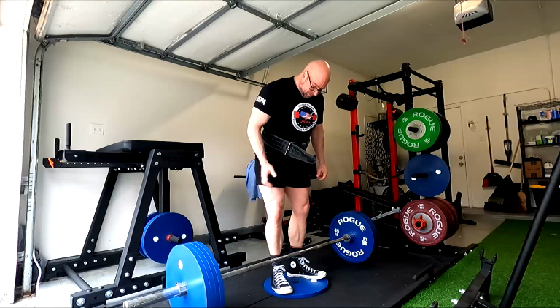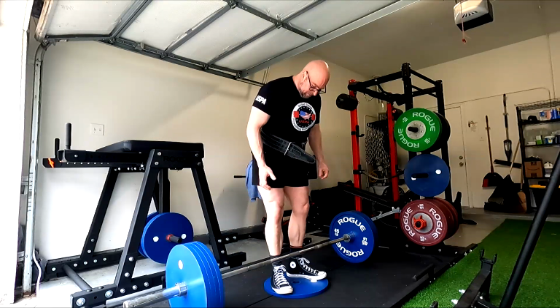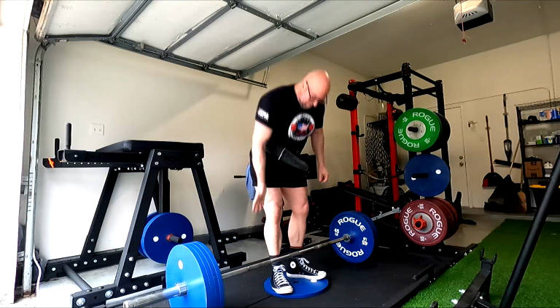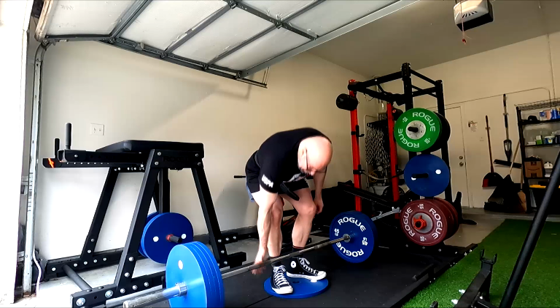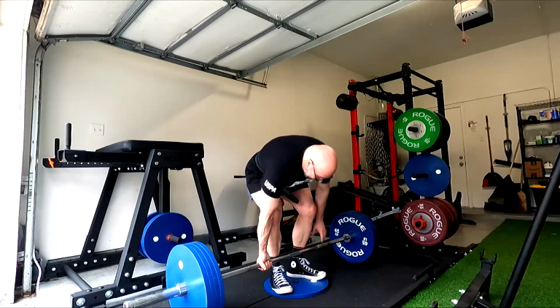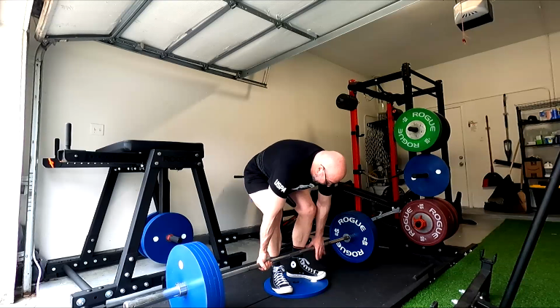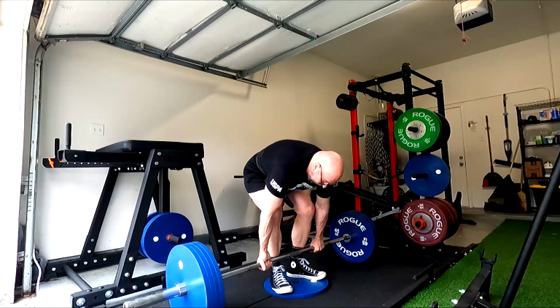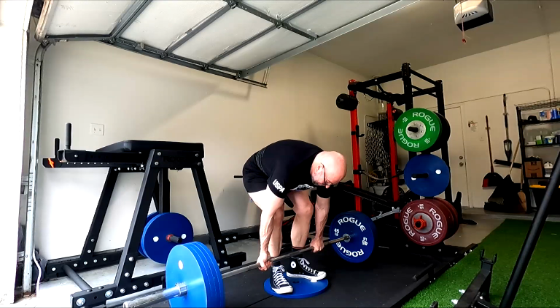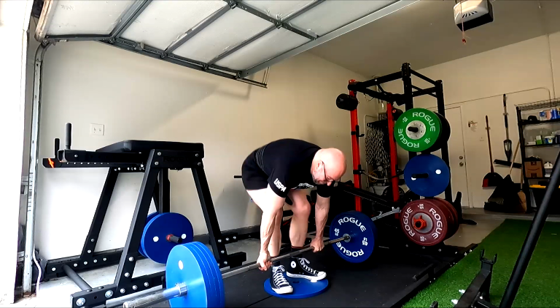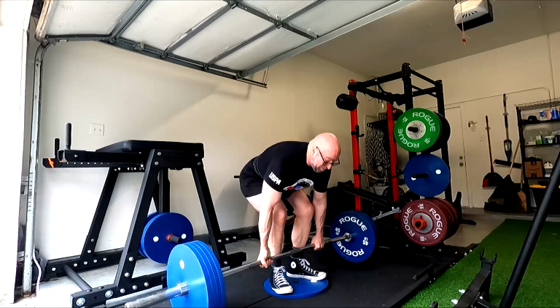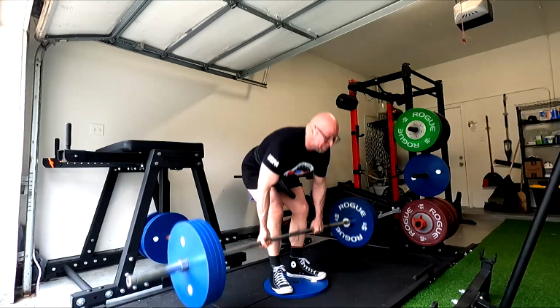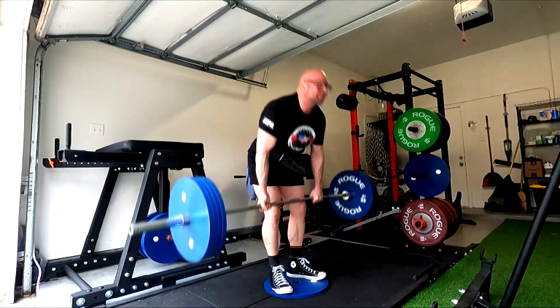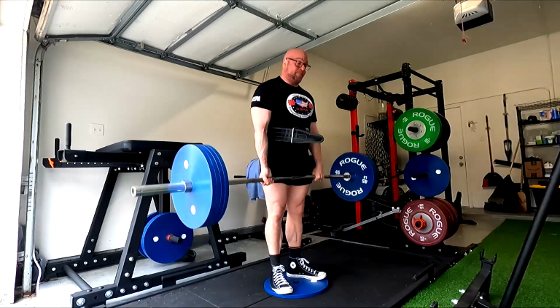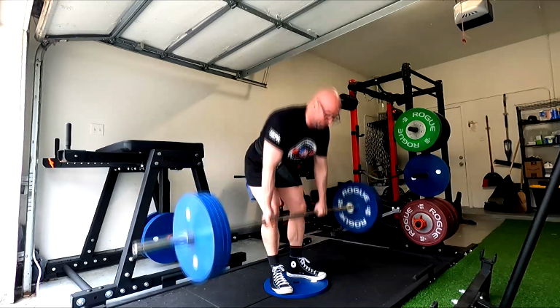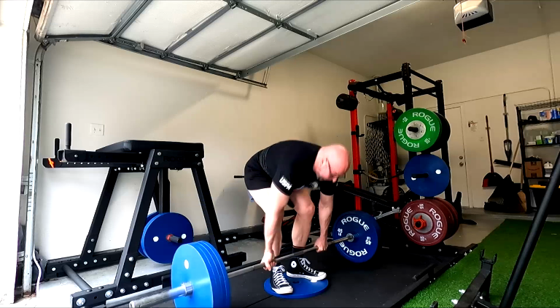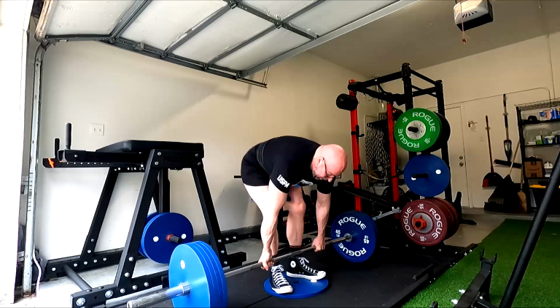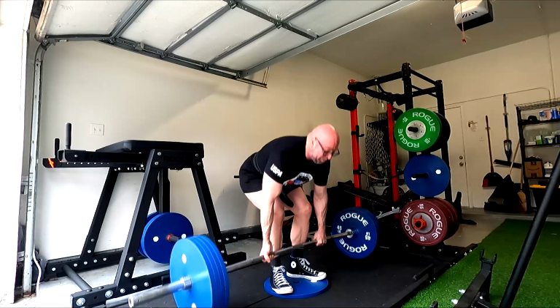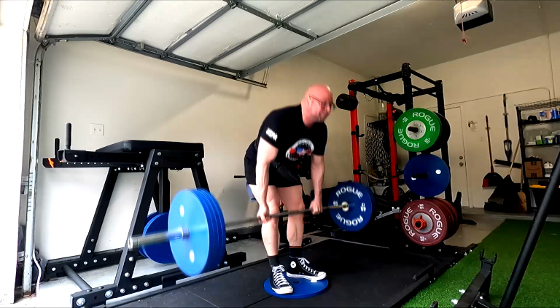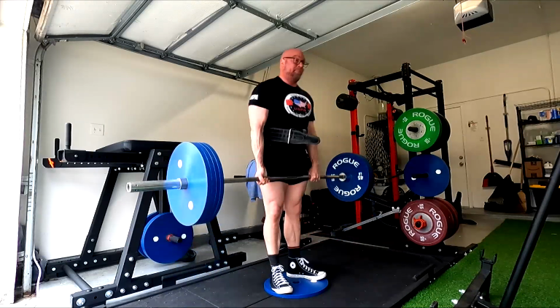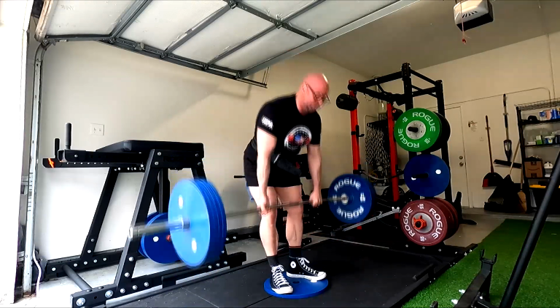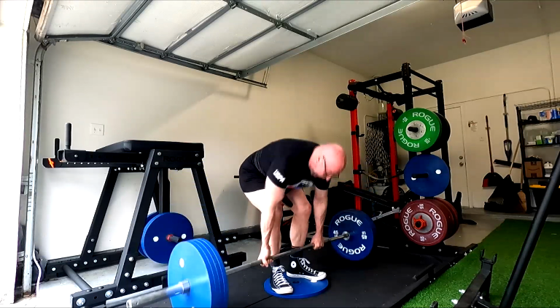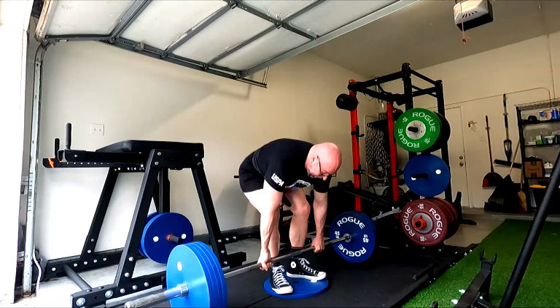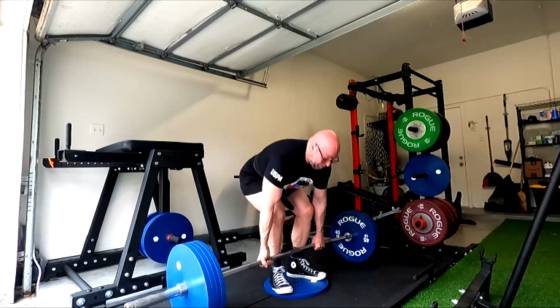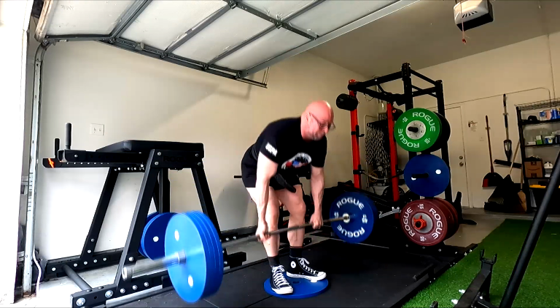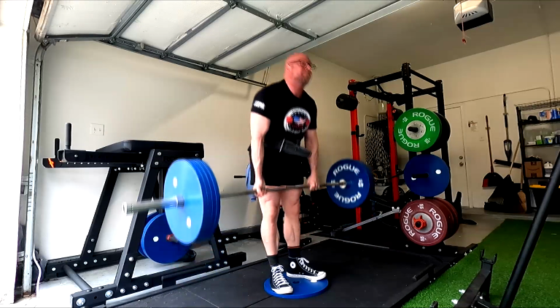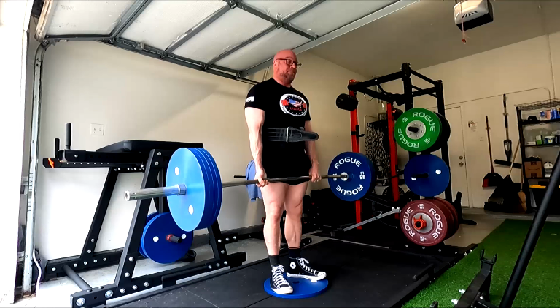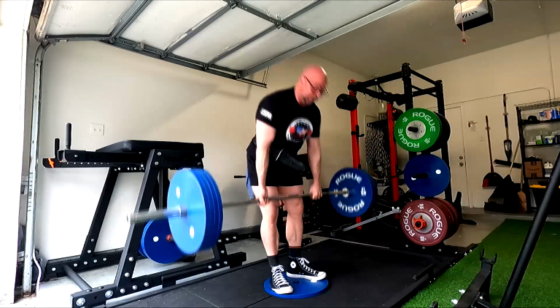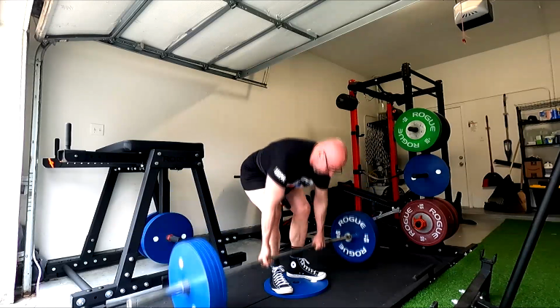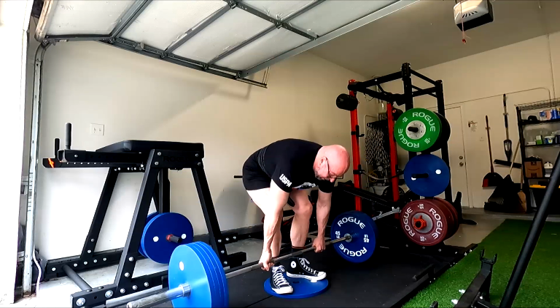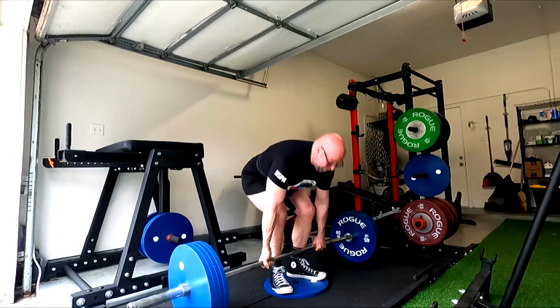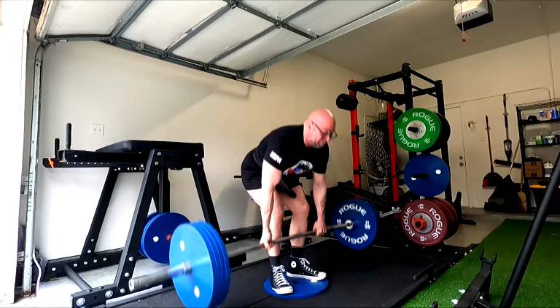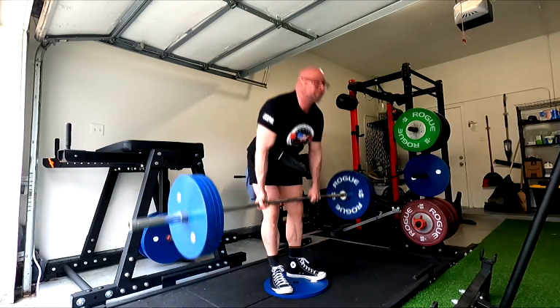And that was the problem with the 5-3-1 — everyone's like, your squat and deadlift climbed on it, but then they didn't when it came time to max. That's the problem with that system. It doesn't make you good at maxing. And I need to be good at maxing.